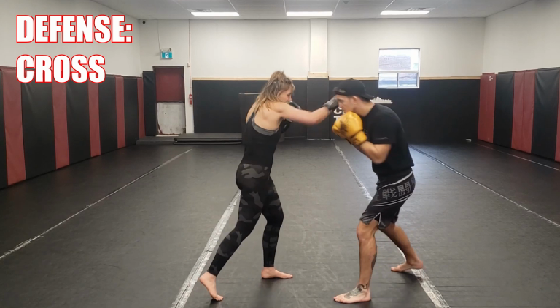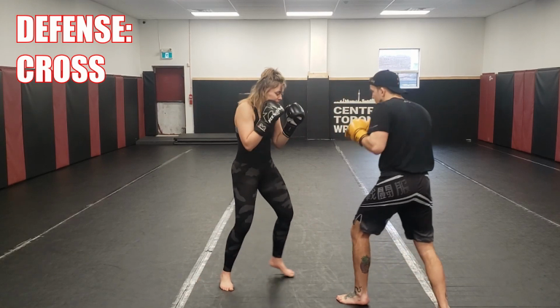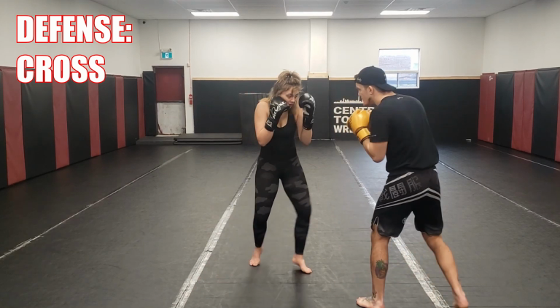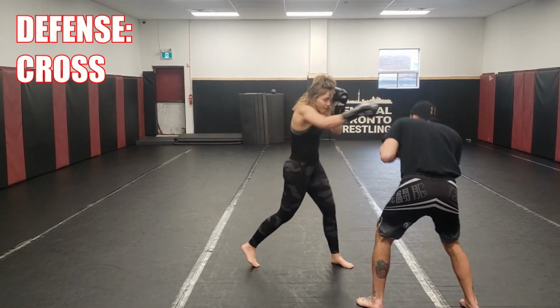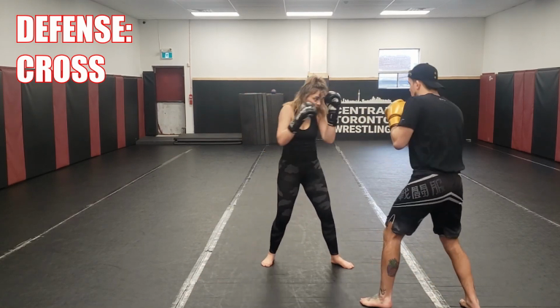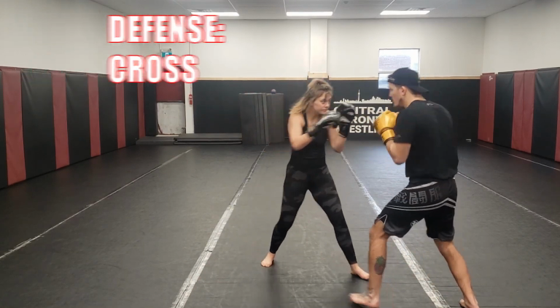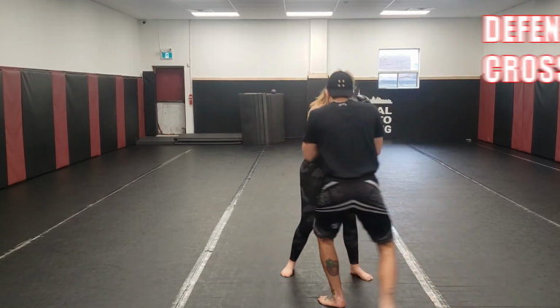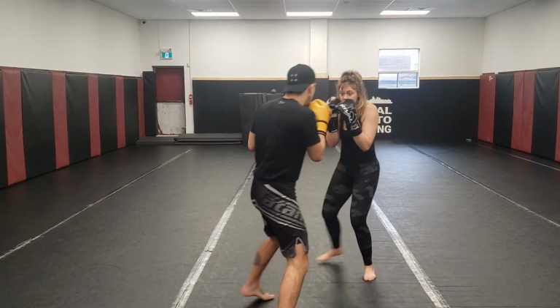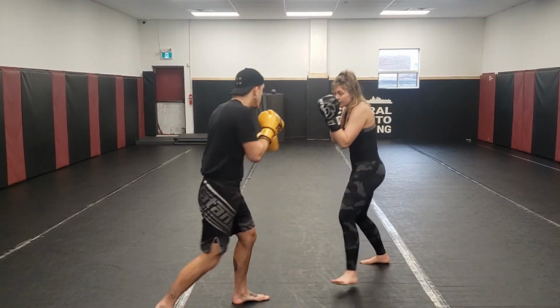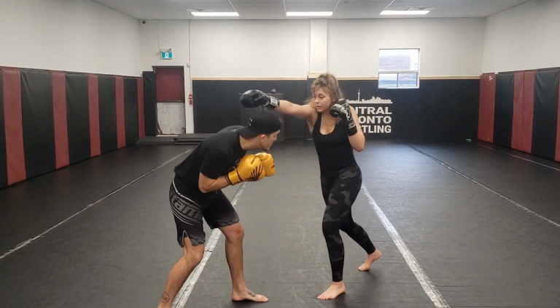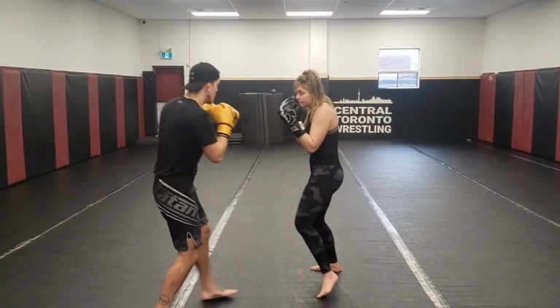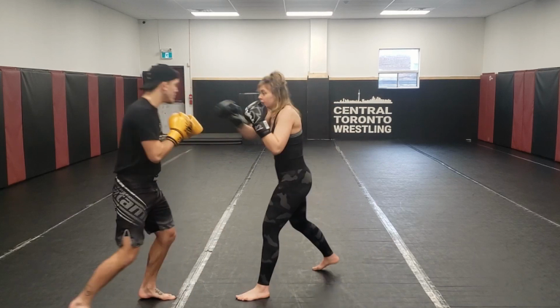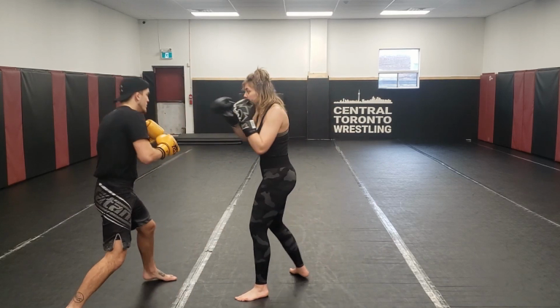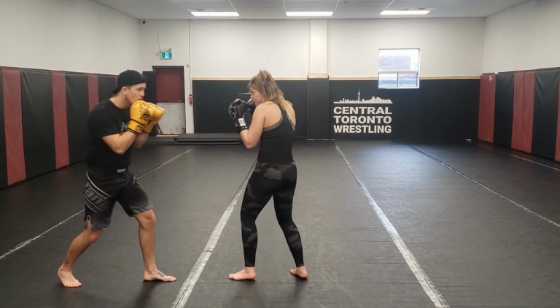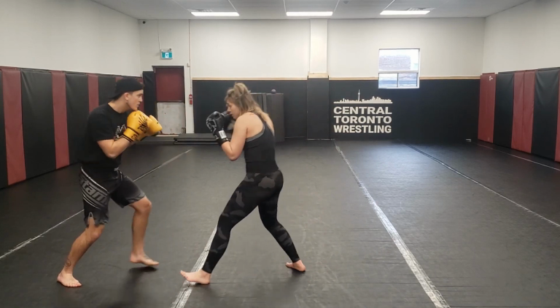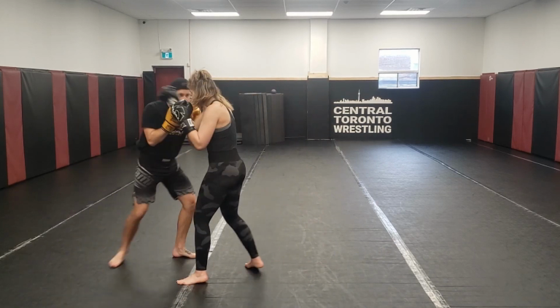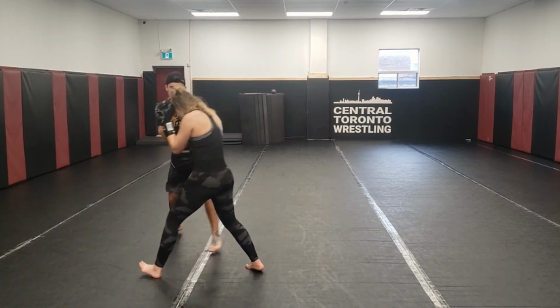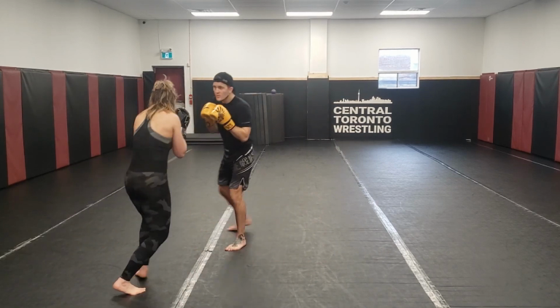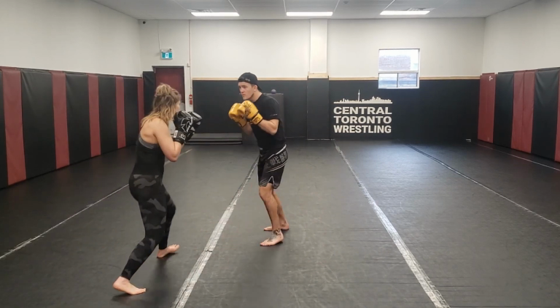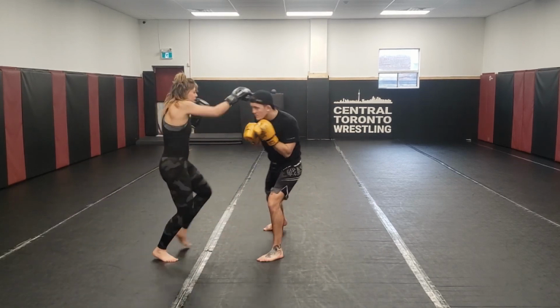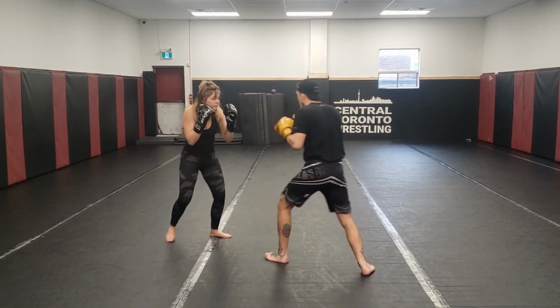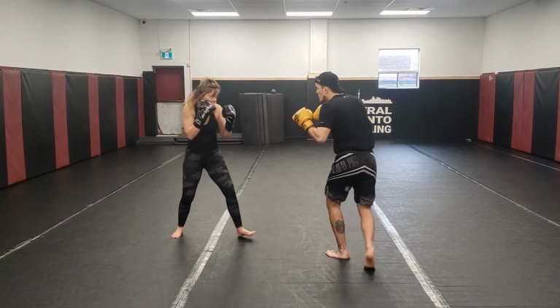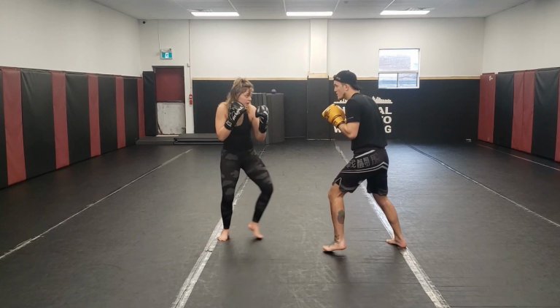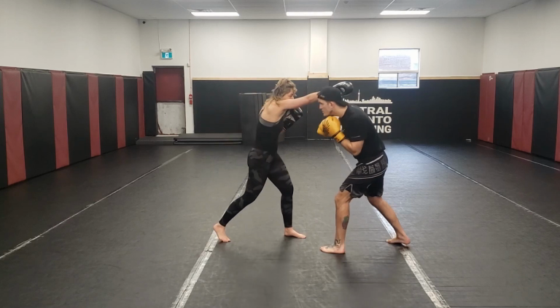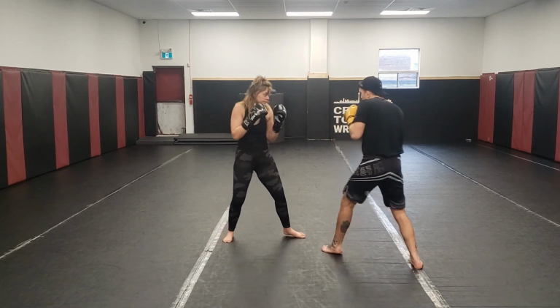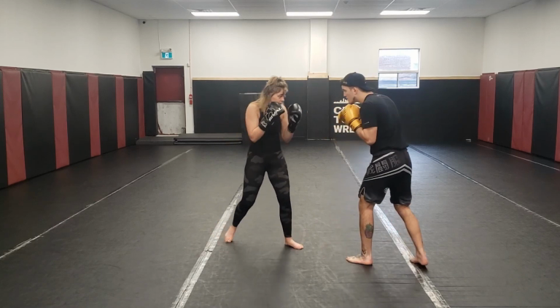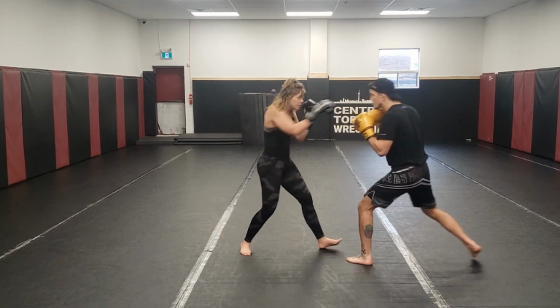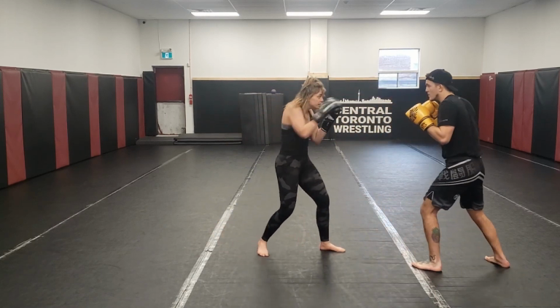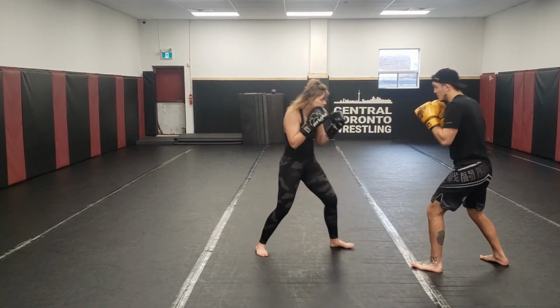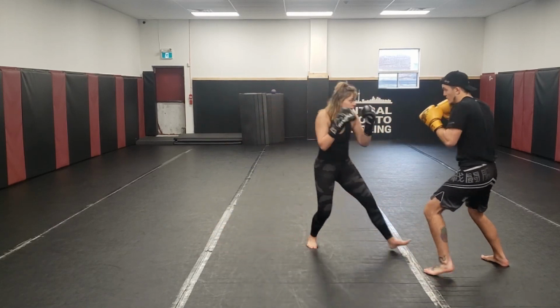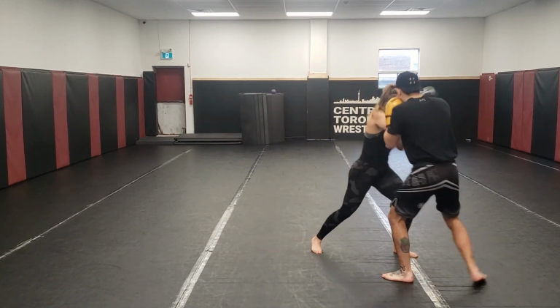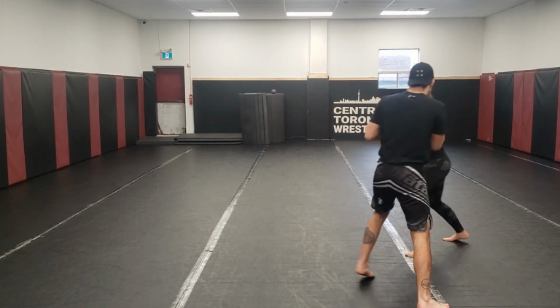Then I get her to just throw the cross so I can get comfortable moving around just that punch. I'm slipping, pulling, trying to take angles, taking little steps to pivot. She's just going to continue to throw that punch and slowly pick up the intensity as we go.